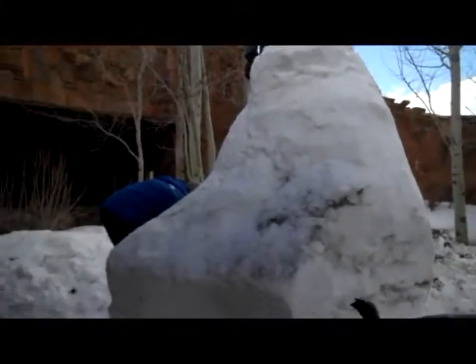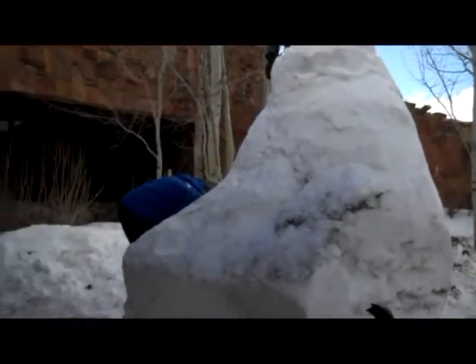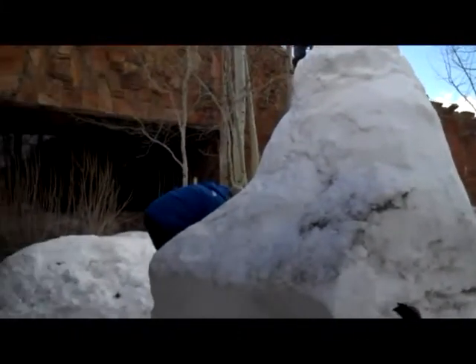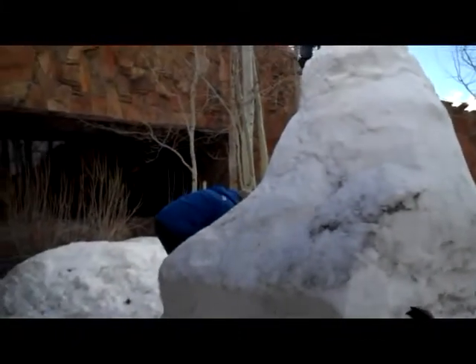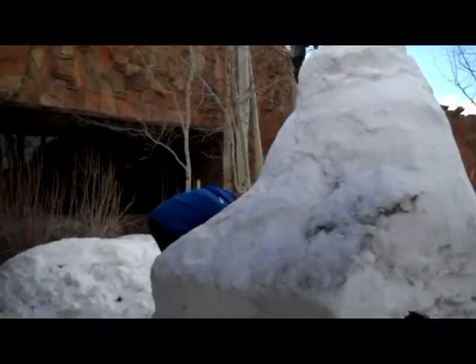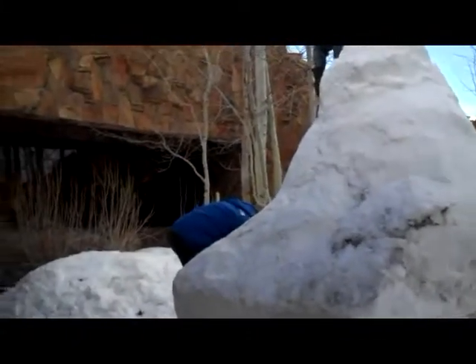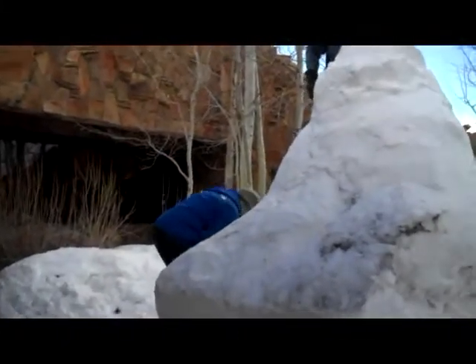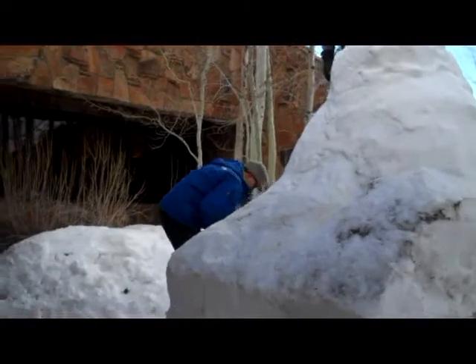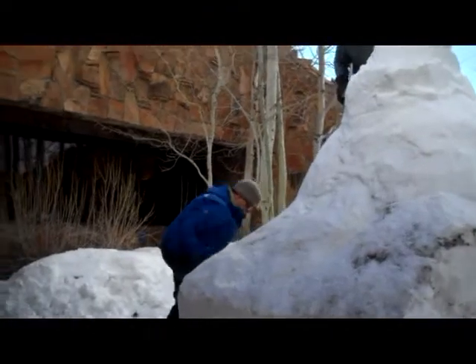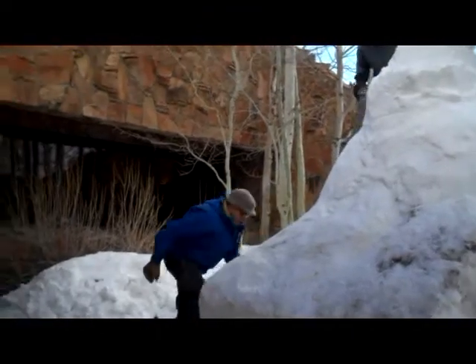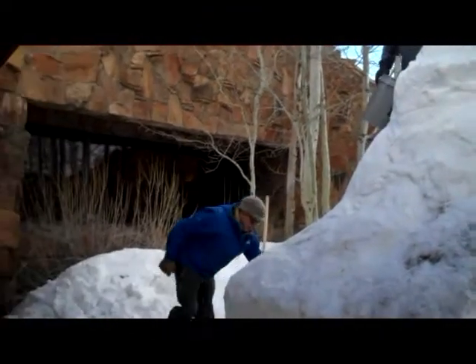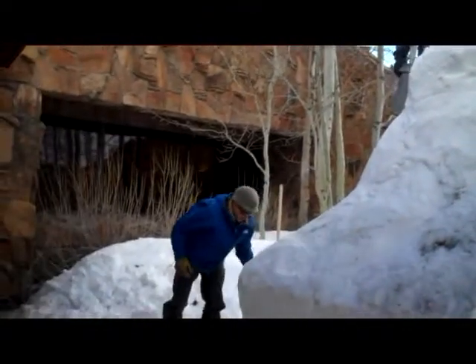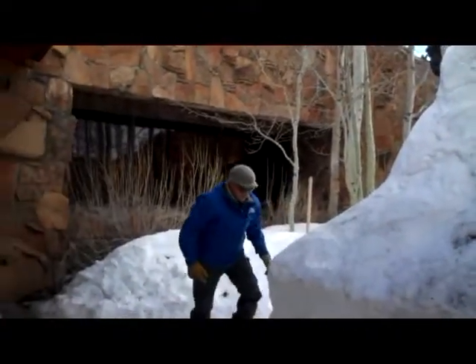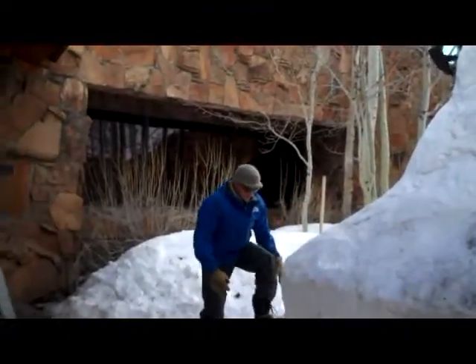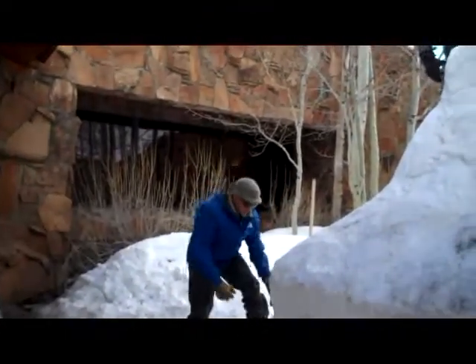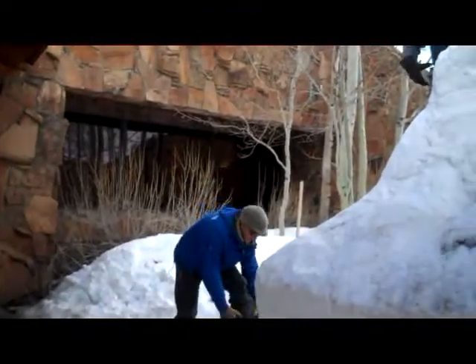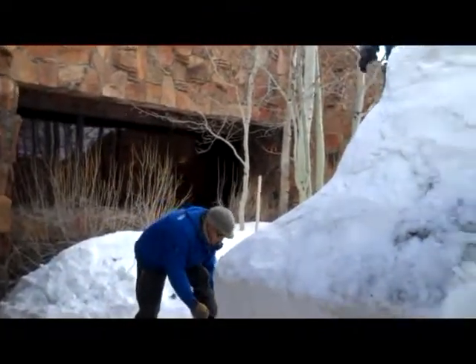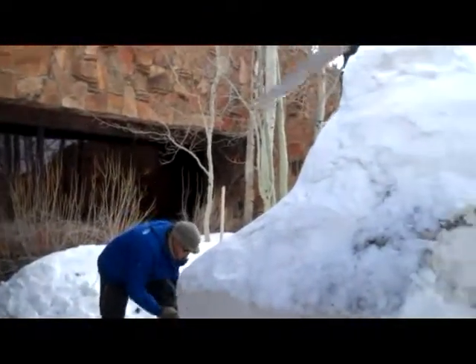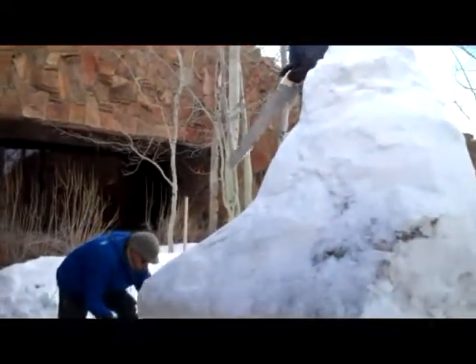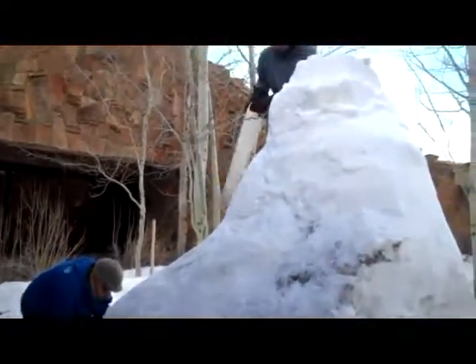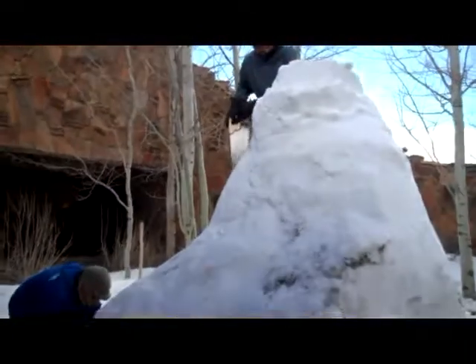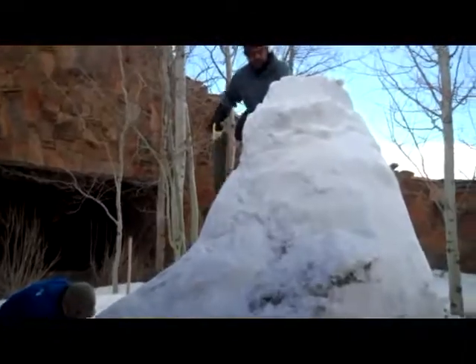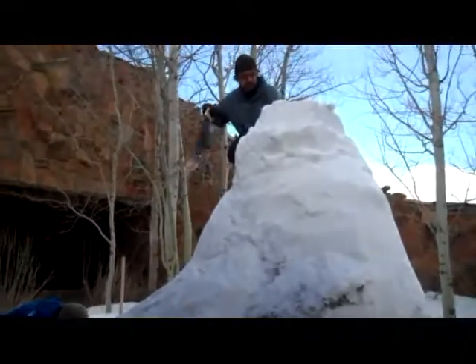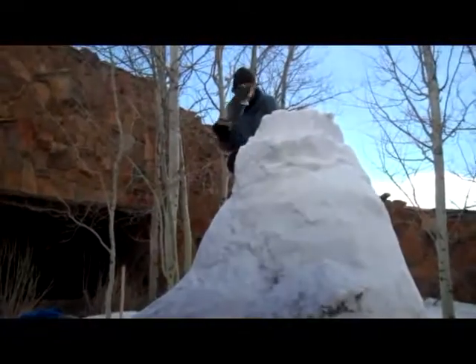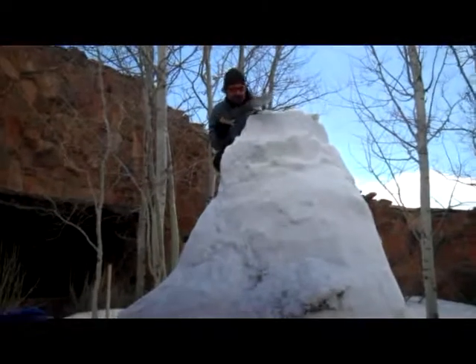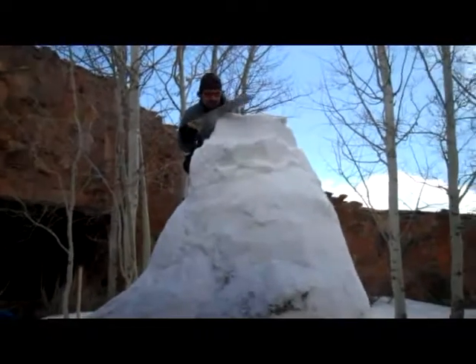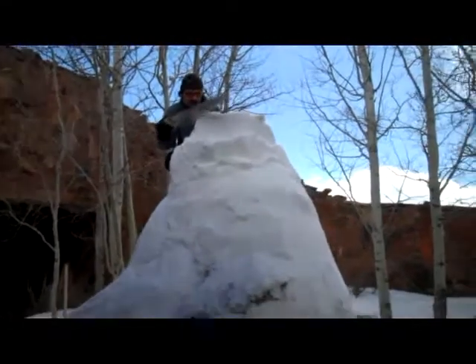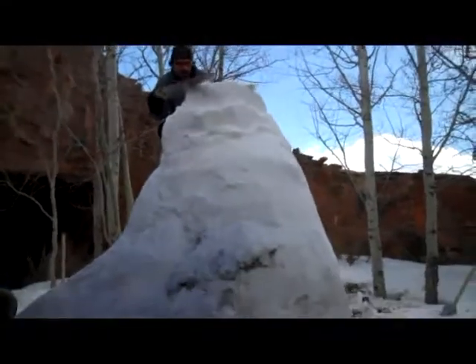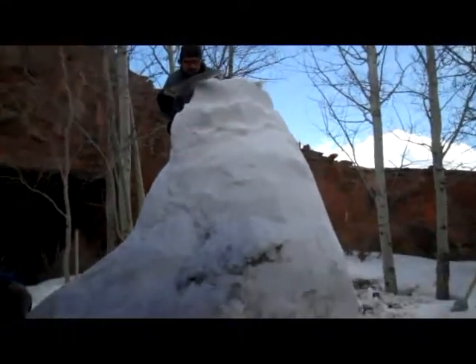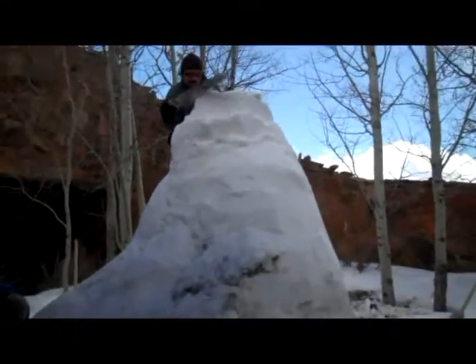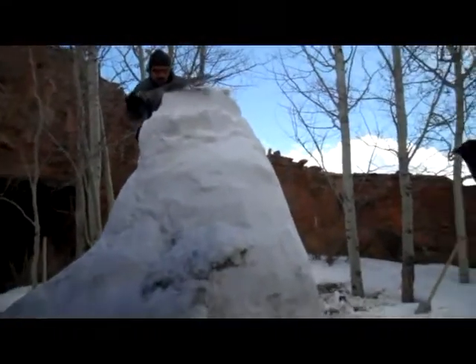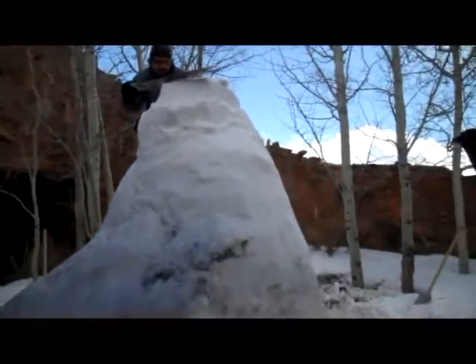Ben, when do you think the sculpture will be finished? Probably midday on Sunday. Midday on Sunday — oddly, just in time for the beginning of our first Sunday celebration.